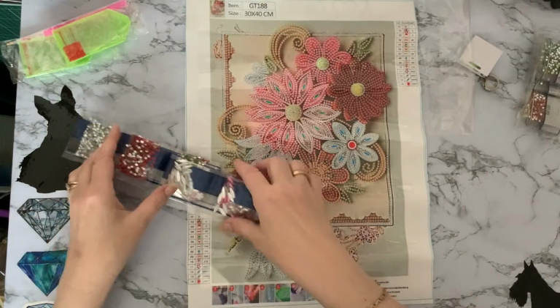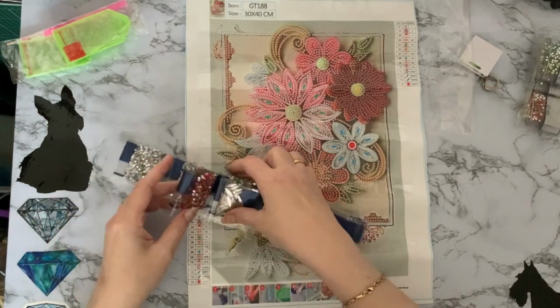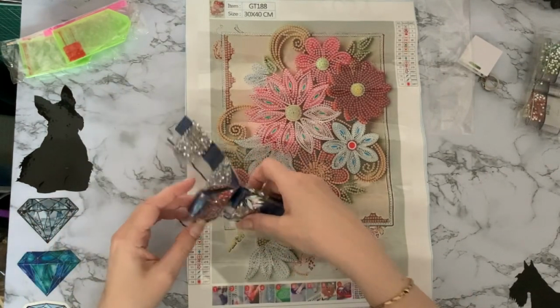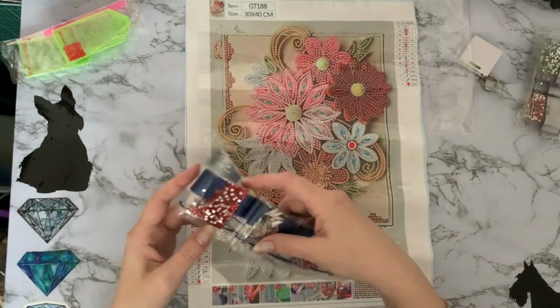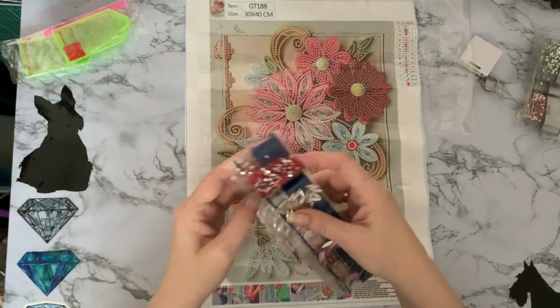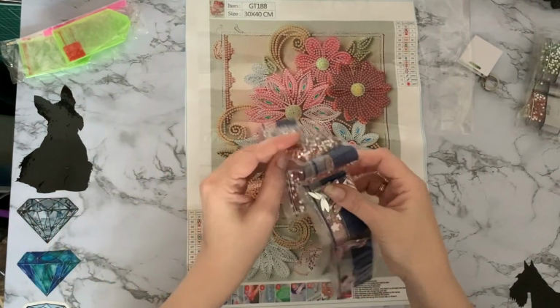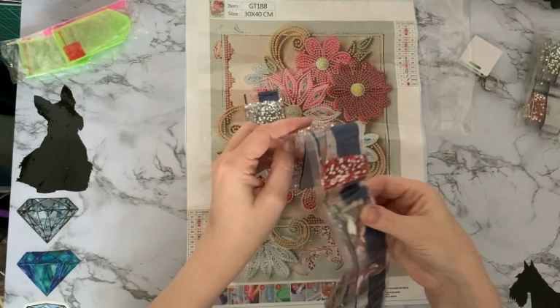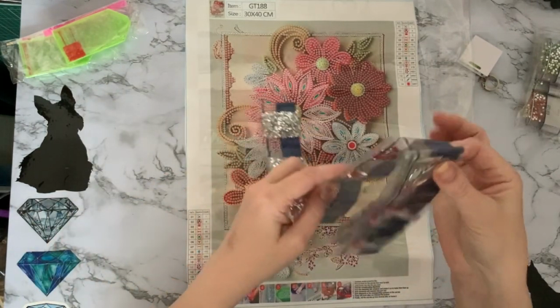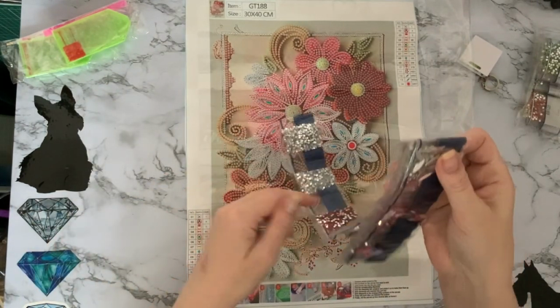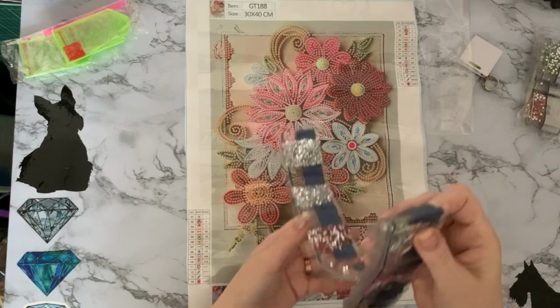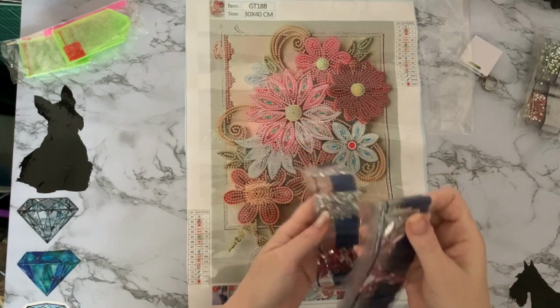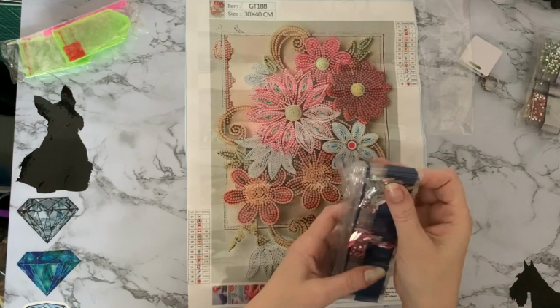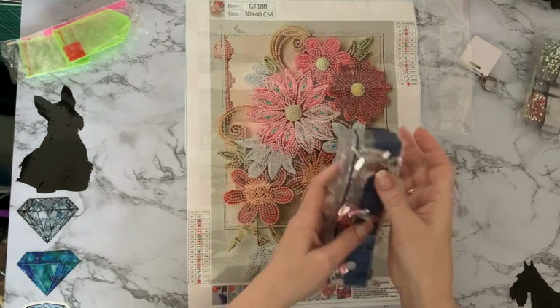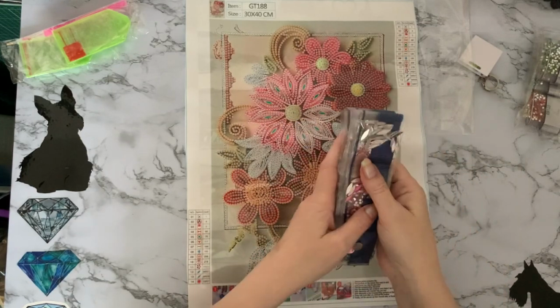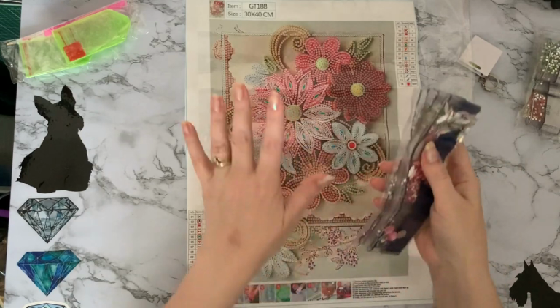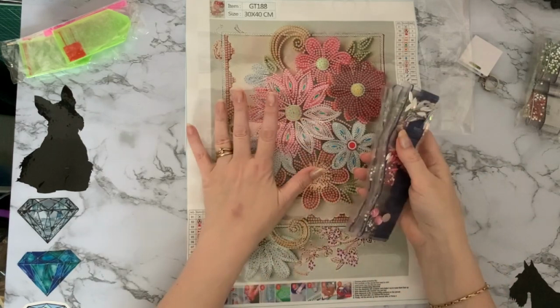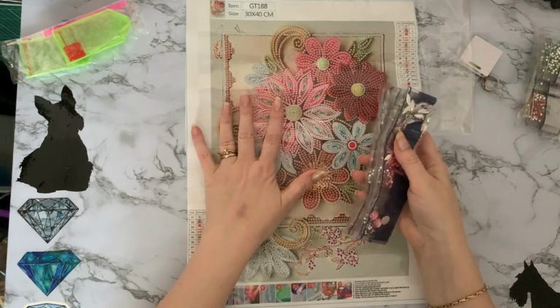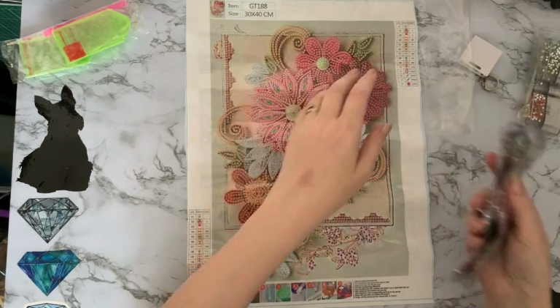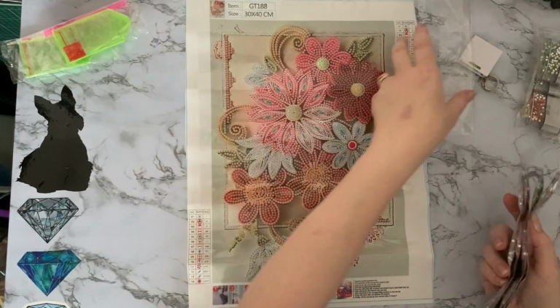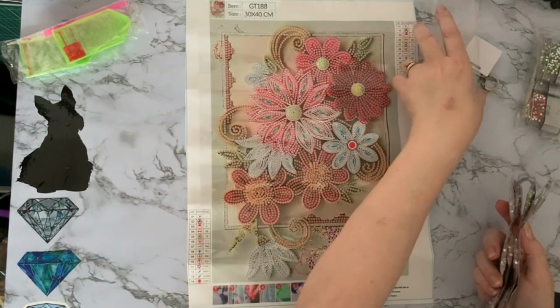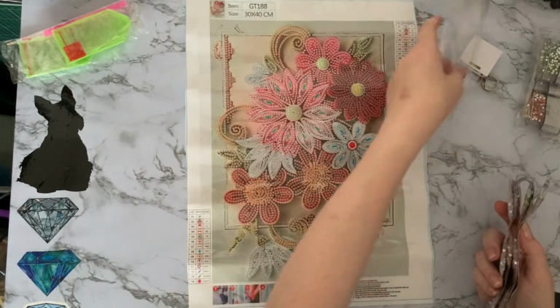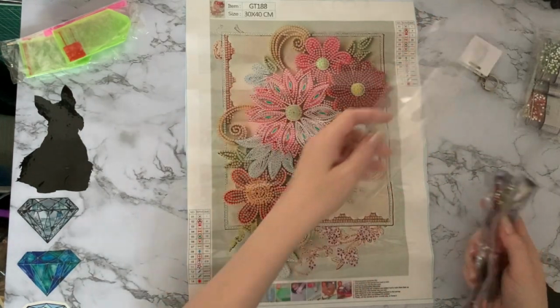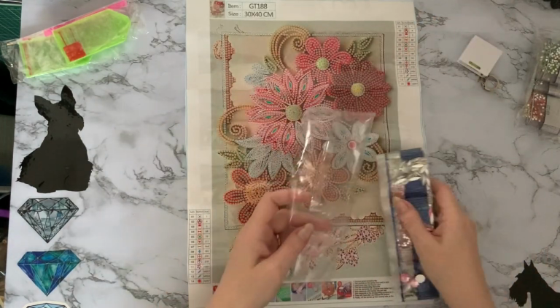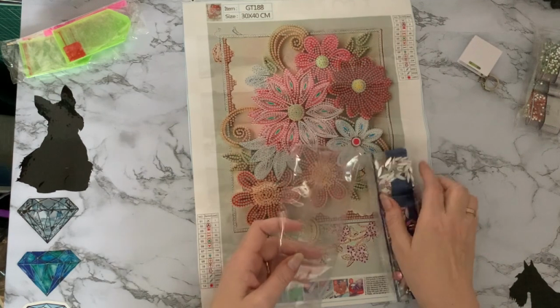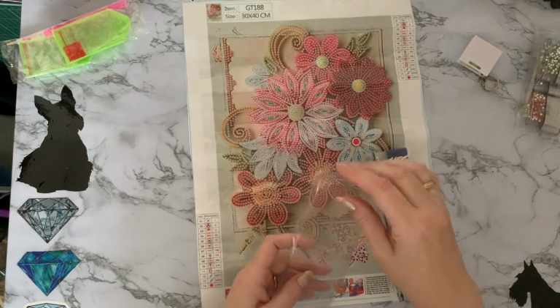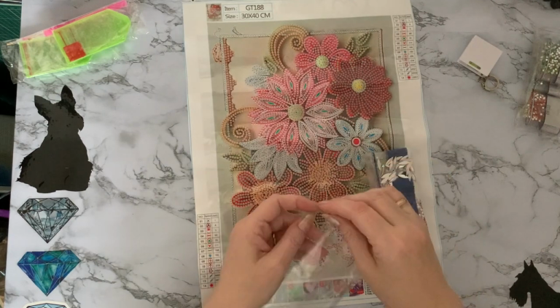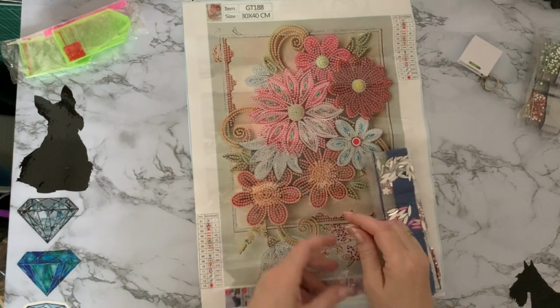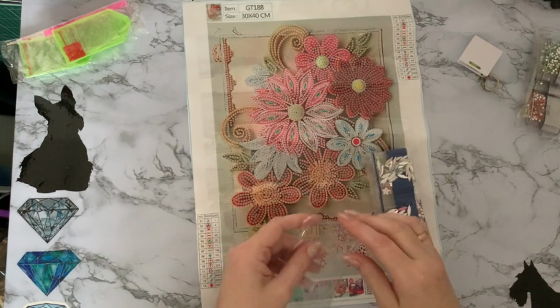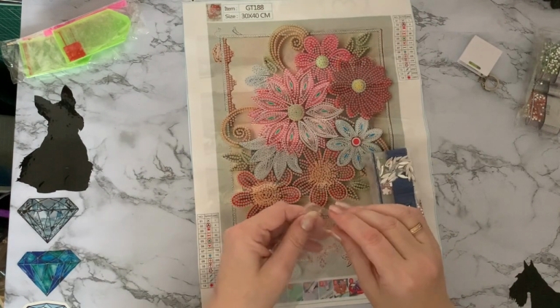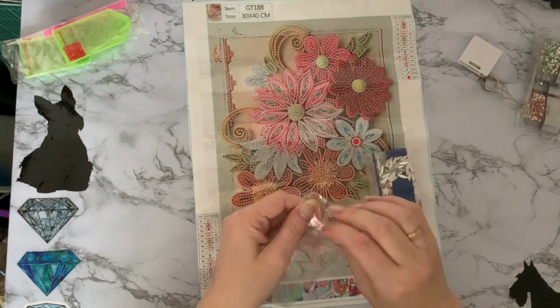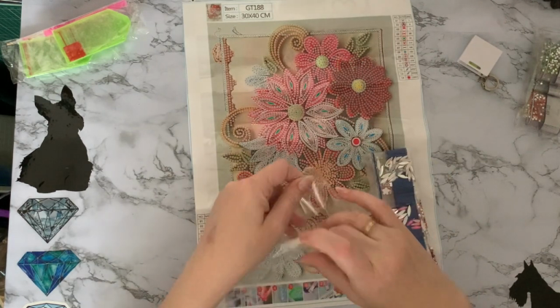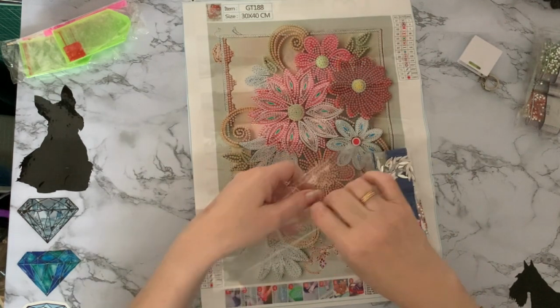I don't know what I'm going to do with all these gems, but I just sometimes get them out and look at them. I am sorting out my spare gem storage, so once it is fully sorted I will let you see it.